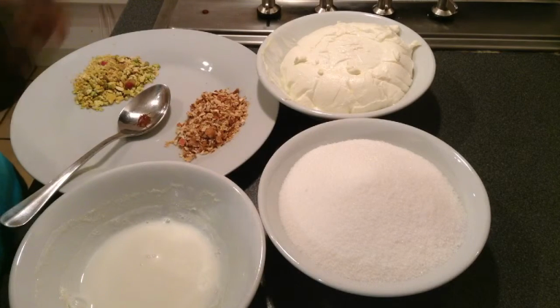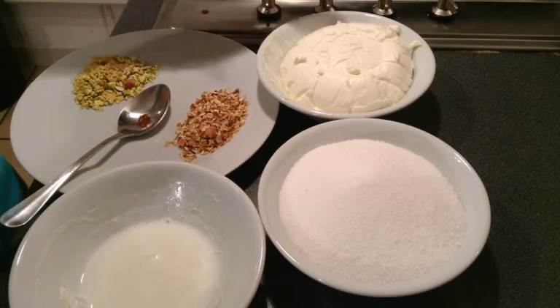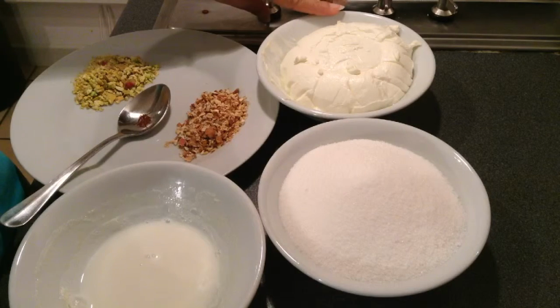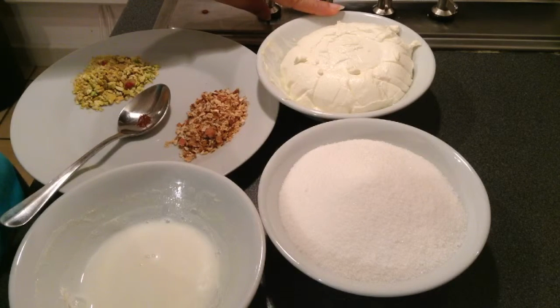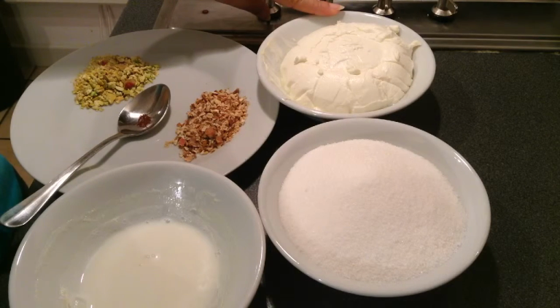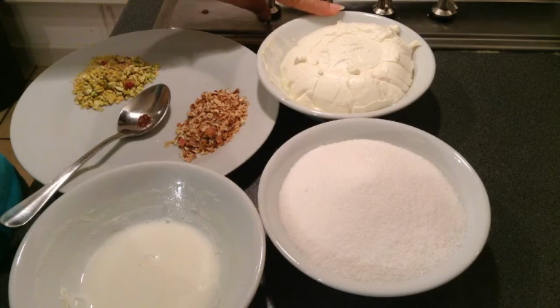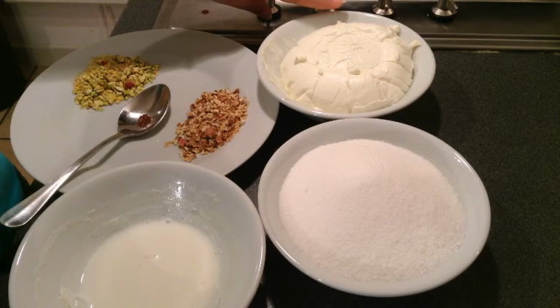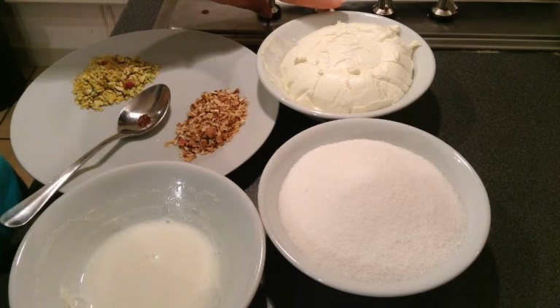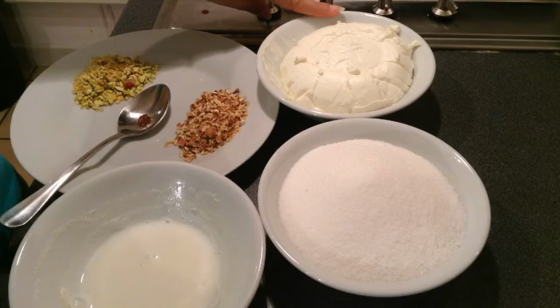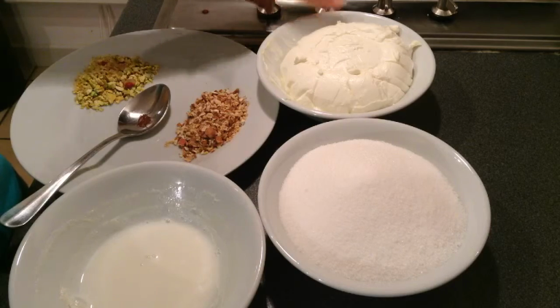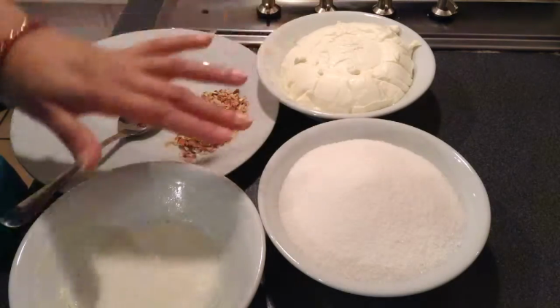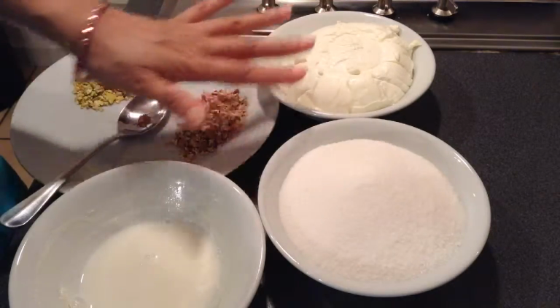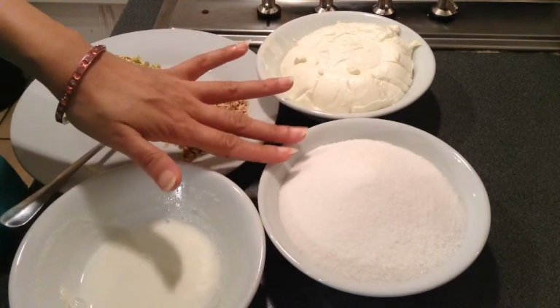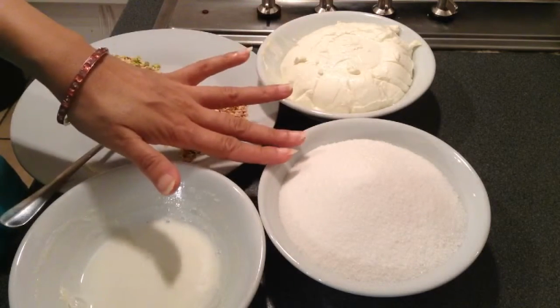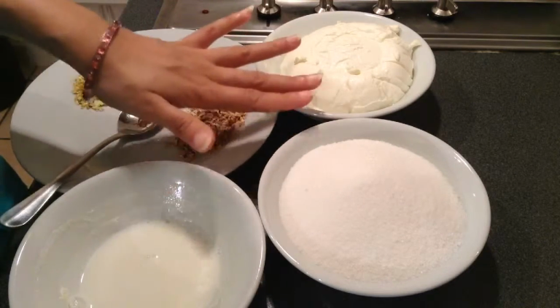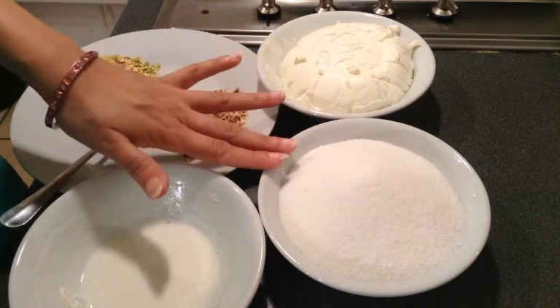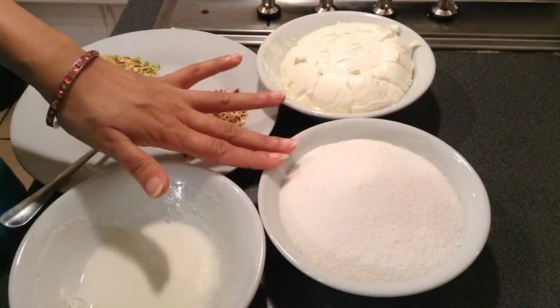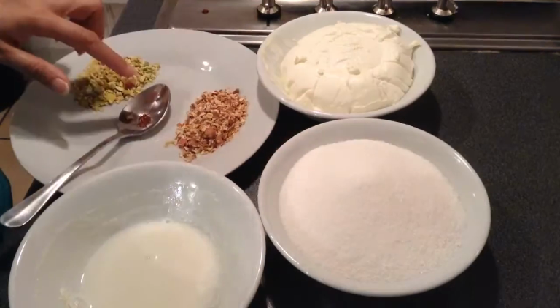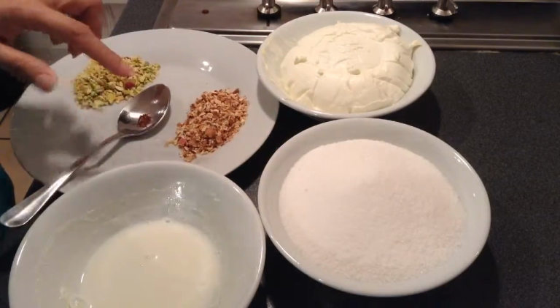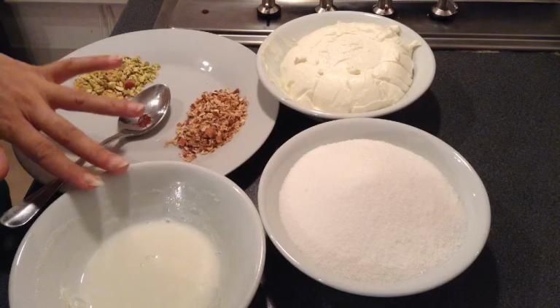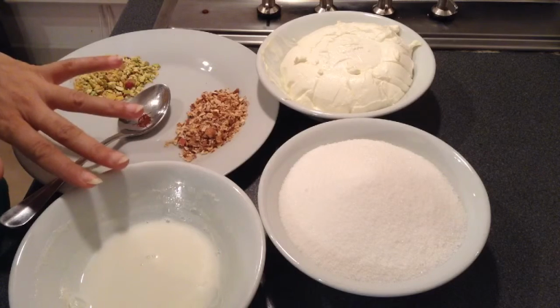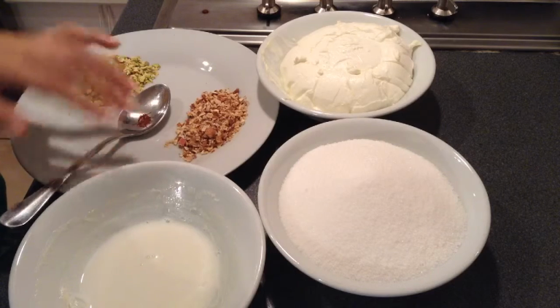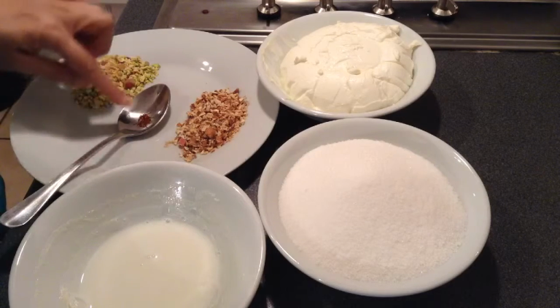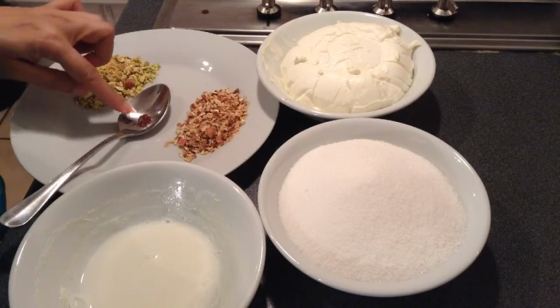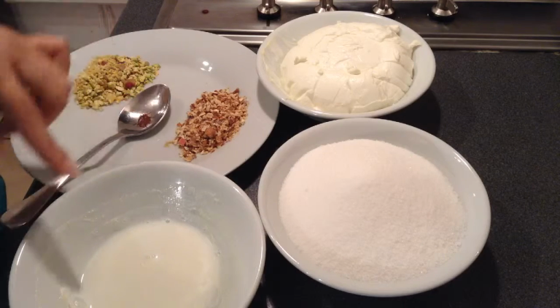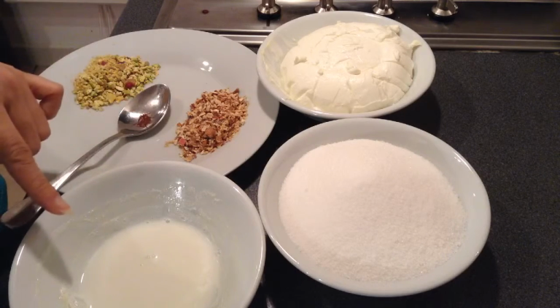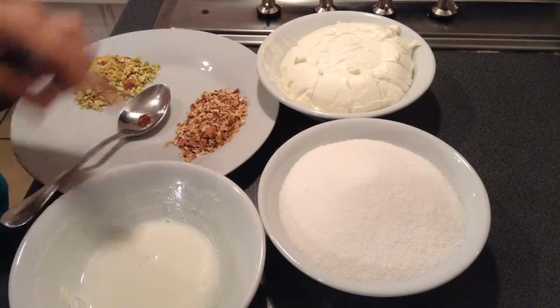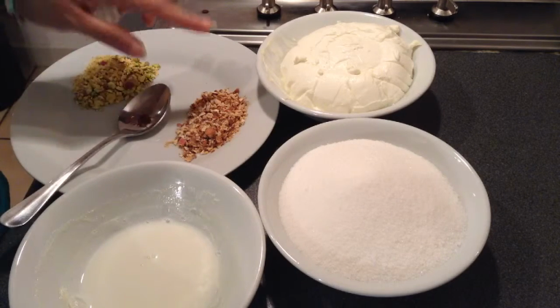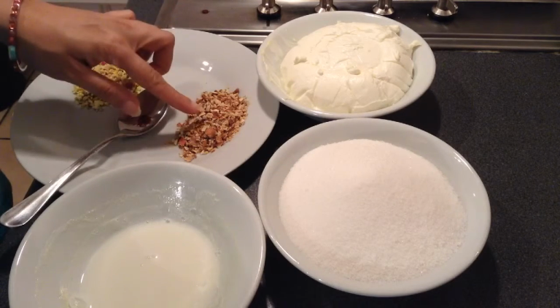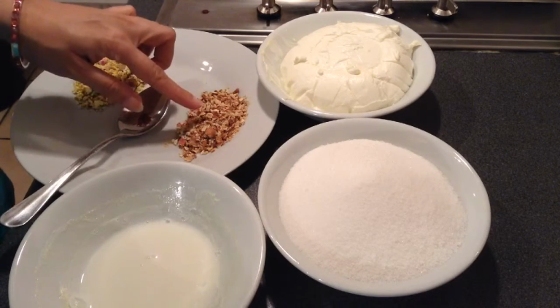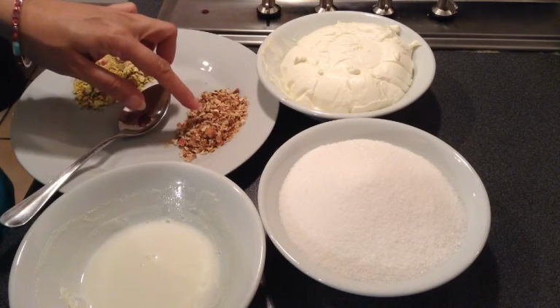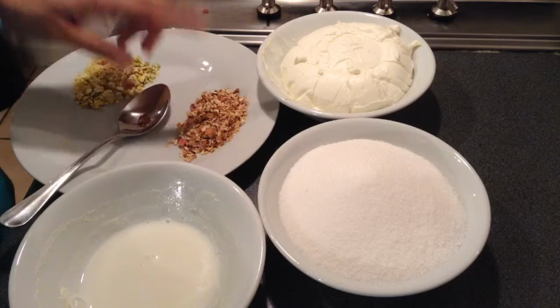To make shrikhand, I need hung curd. This is around one bowl which I got from a quantity of curd. The same, equal quantity of sugar. This is warm milk — I will be adding saffron strands to it. Two tablespoons of crushed almonds, two tablespoons of pistachios.